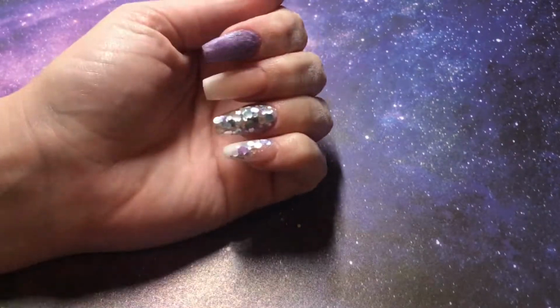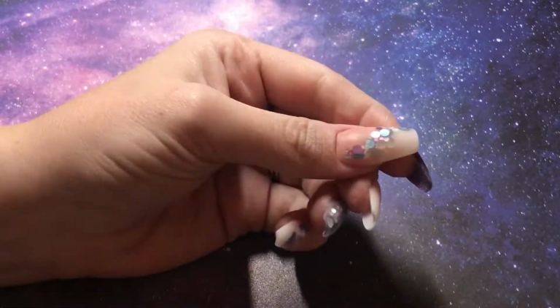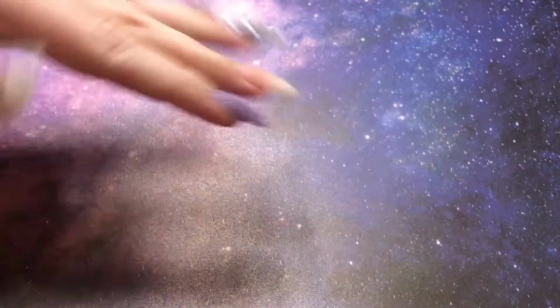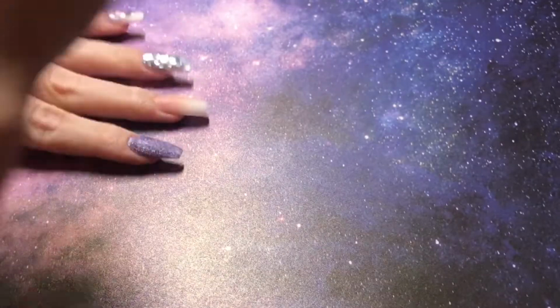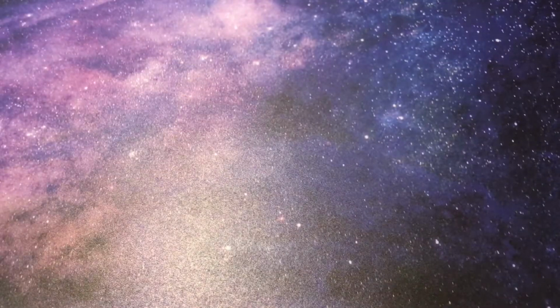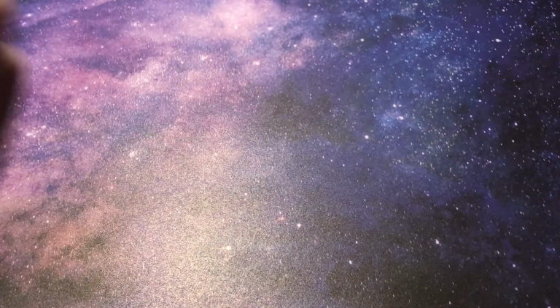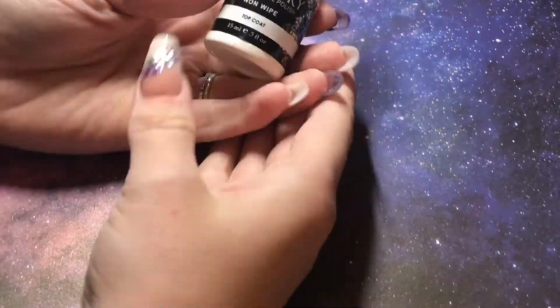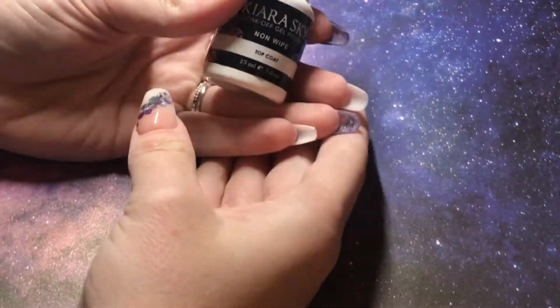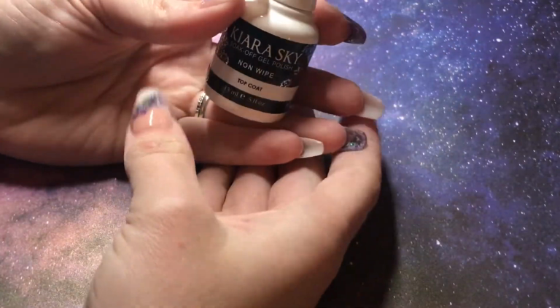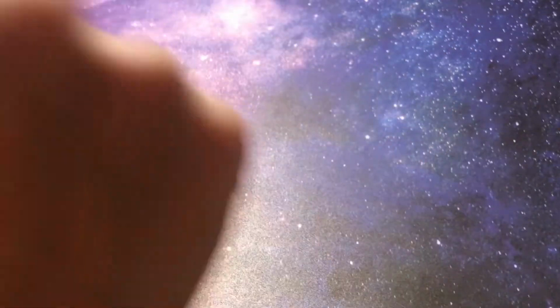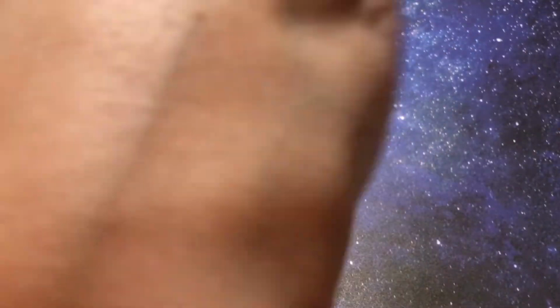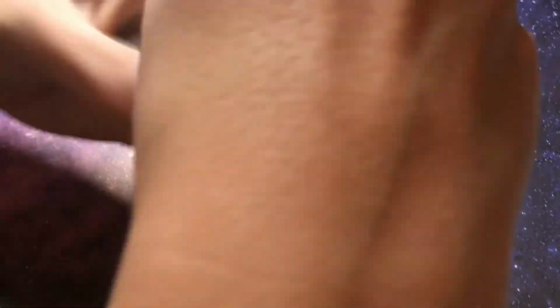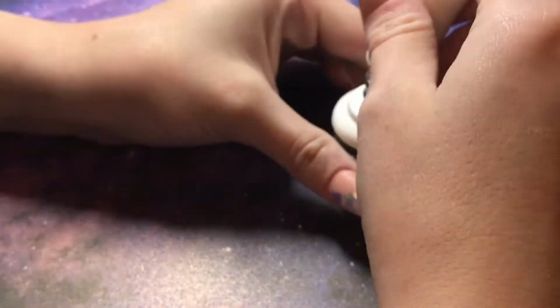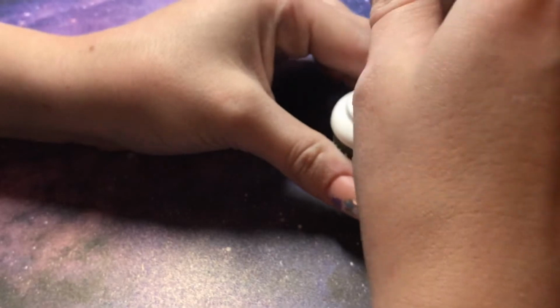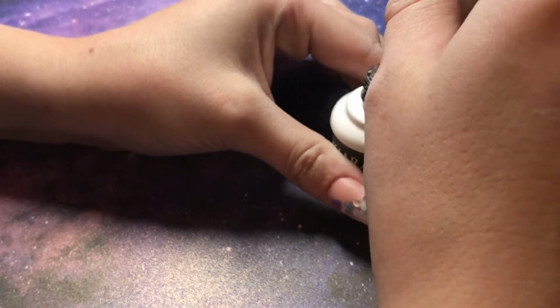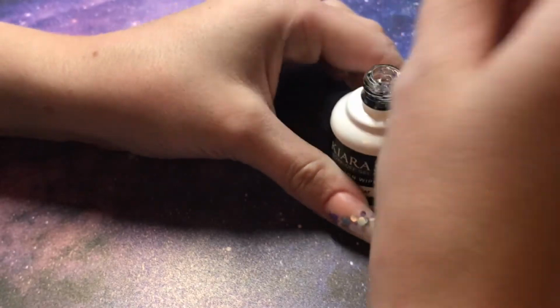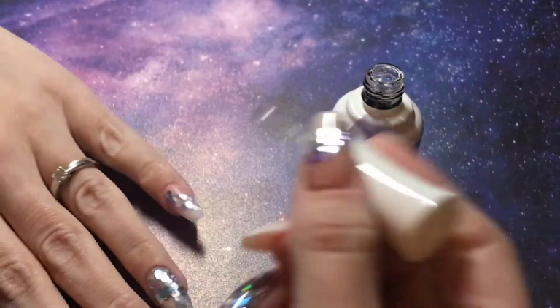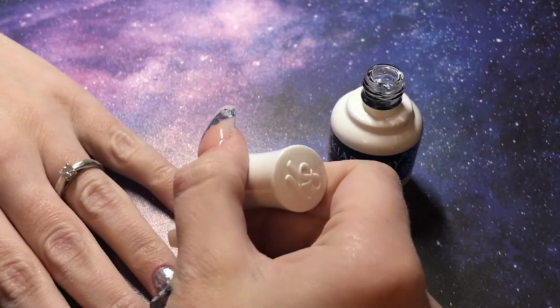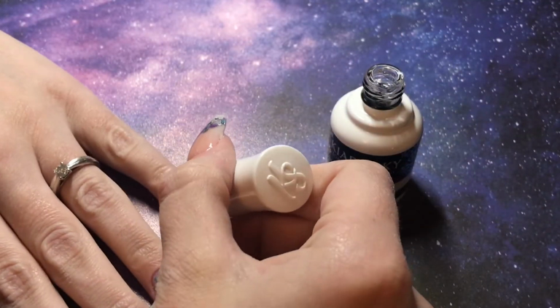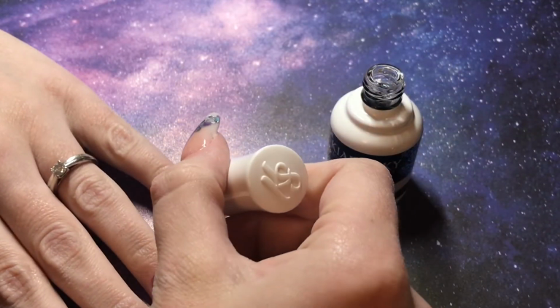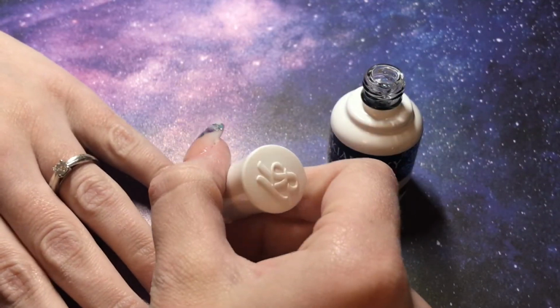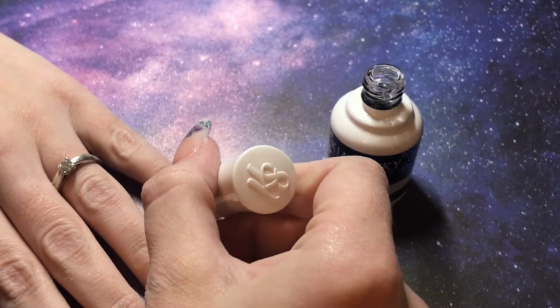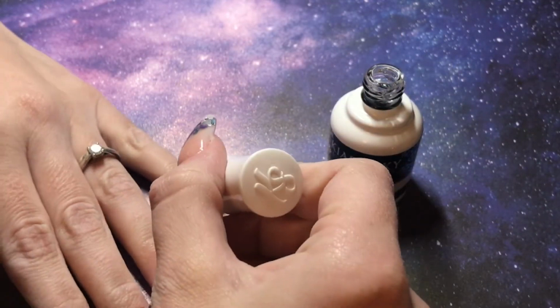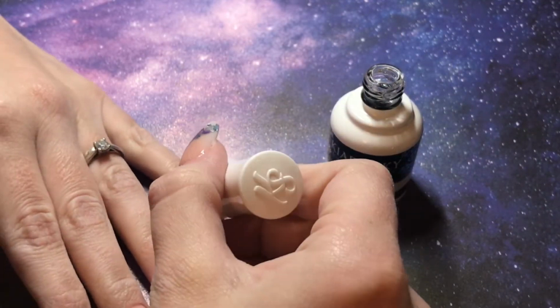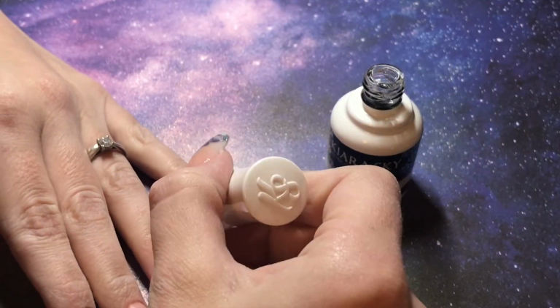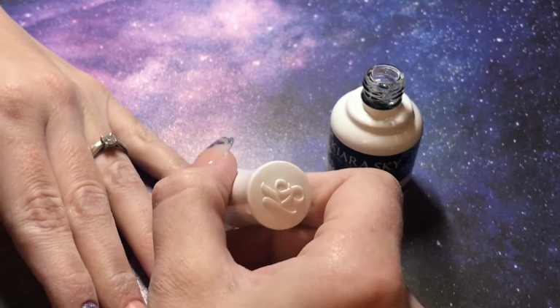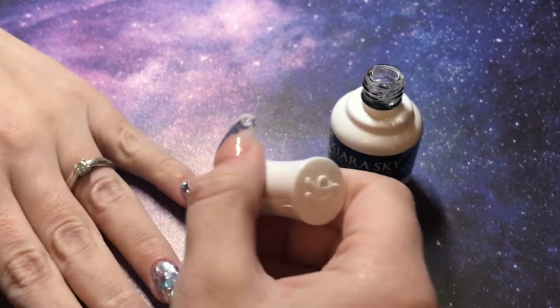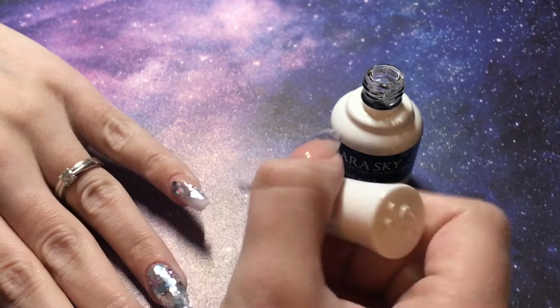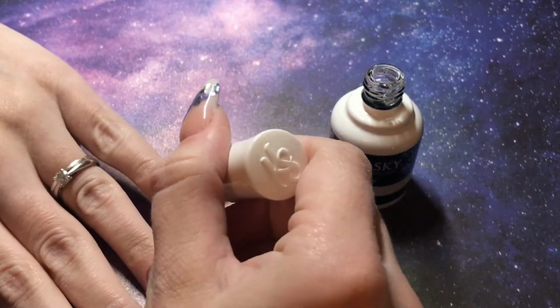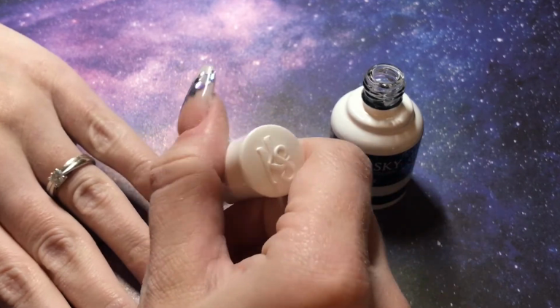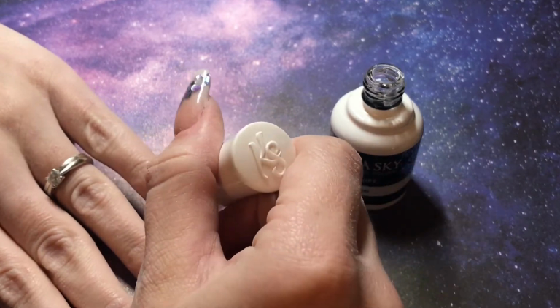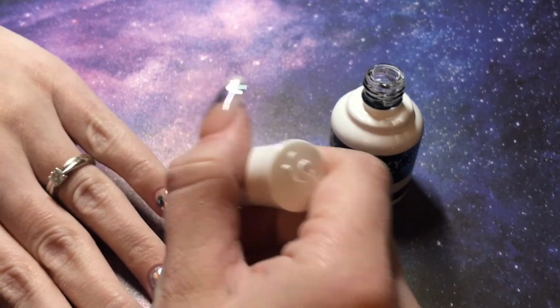Then obviously I went in and clear capped and filed all of those, and then I'm just using my Keira Sky No Wipe Top coat, giving those a good dose of top coat and then curing those.